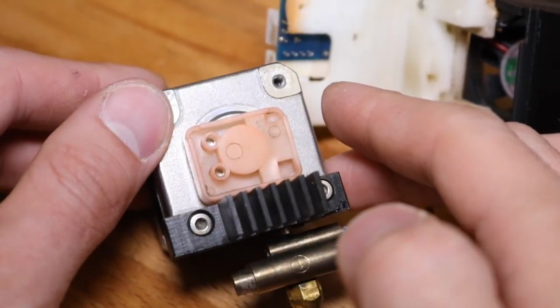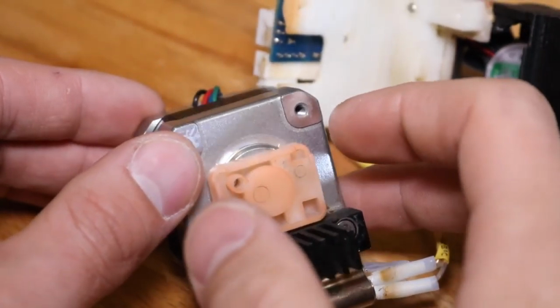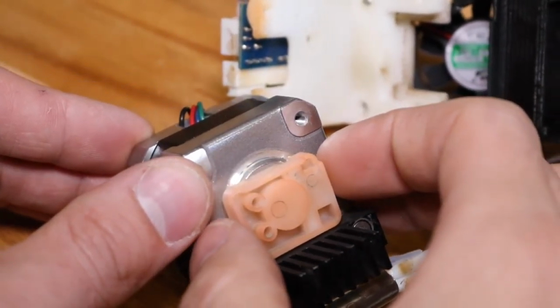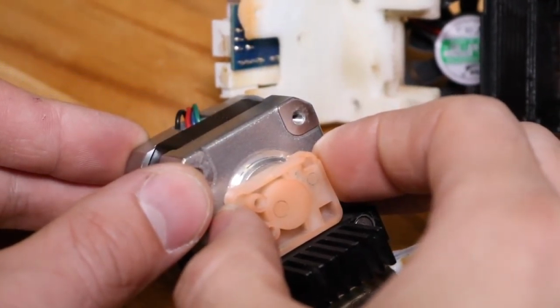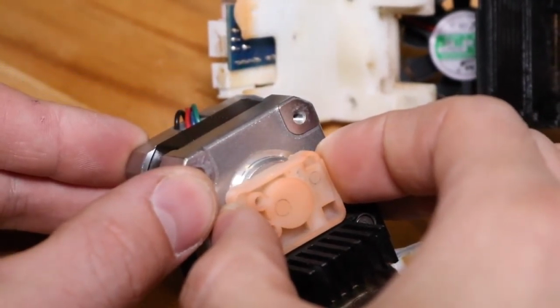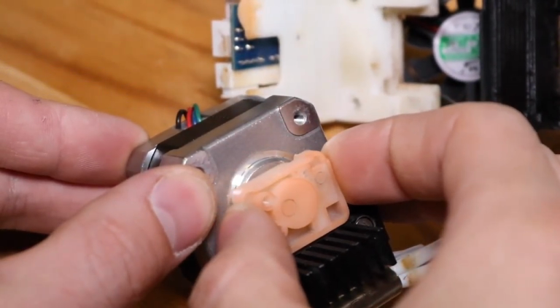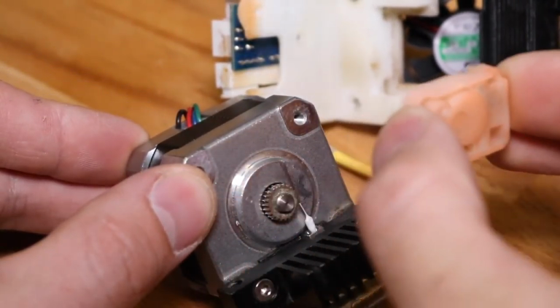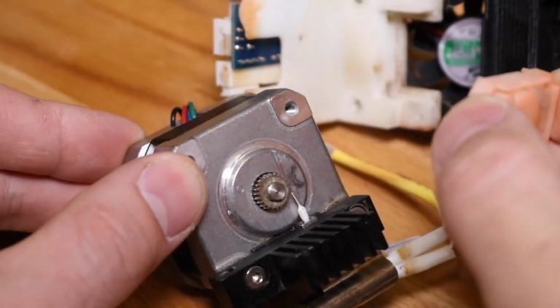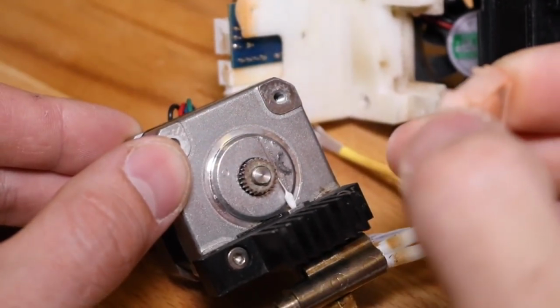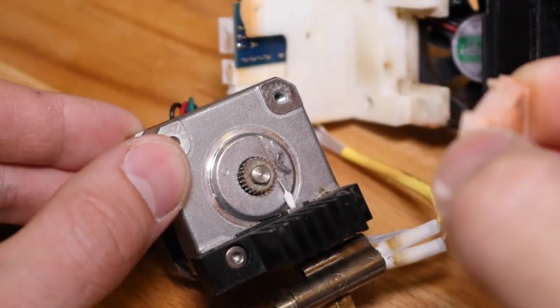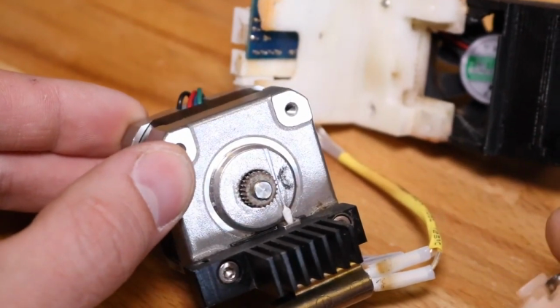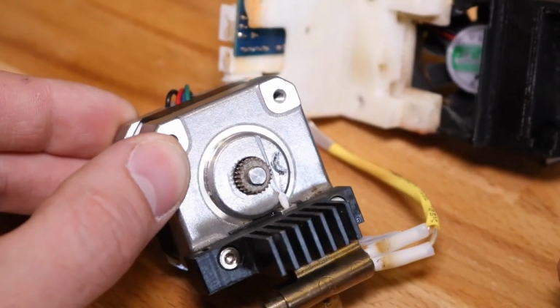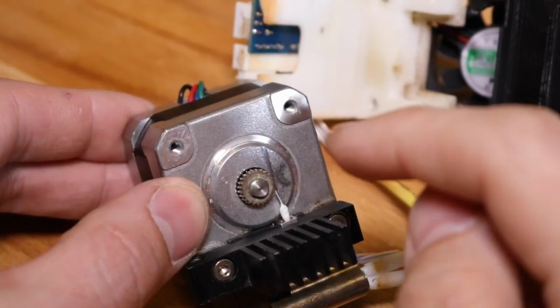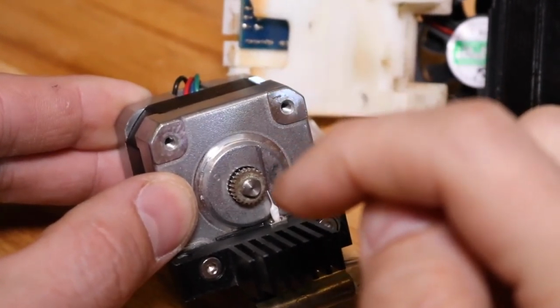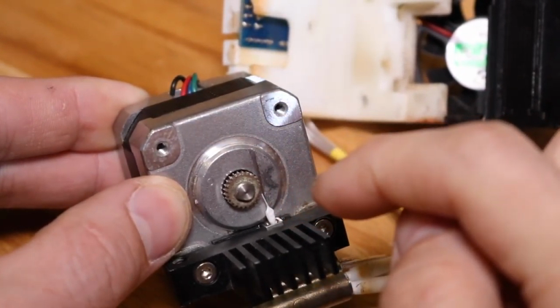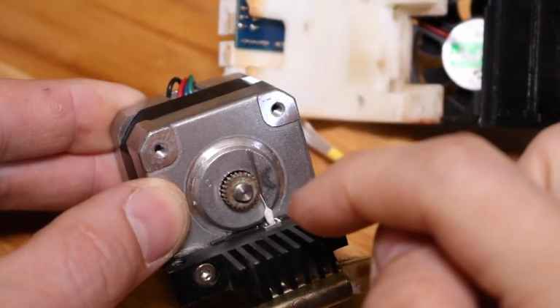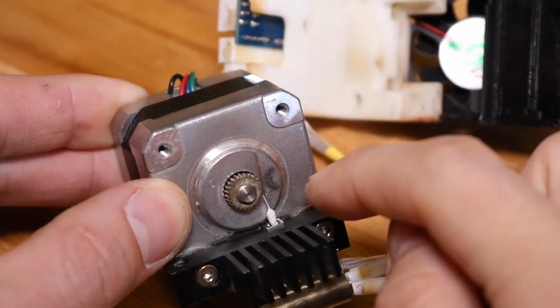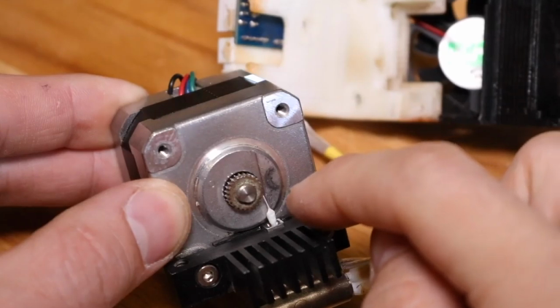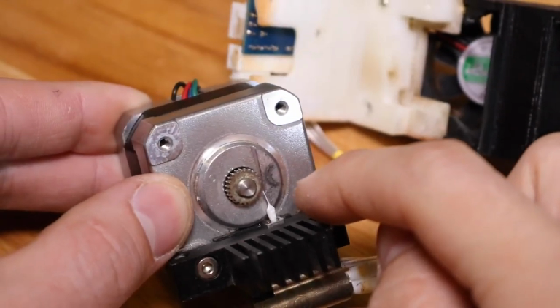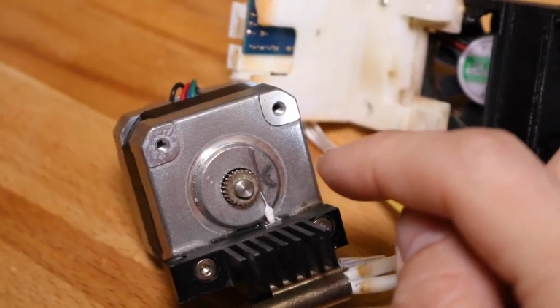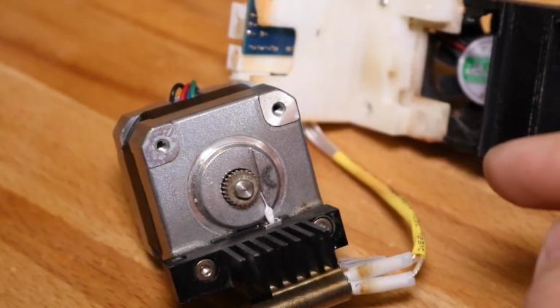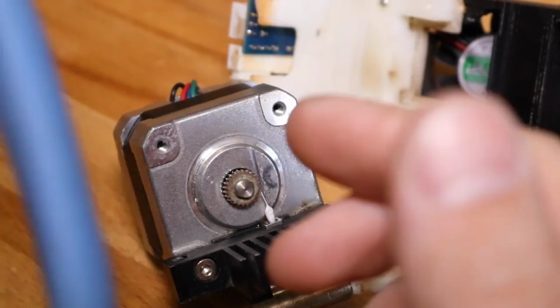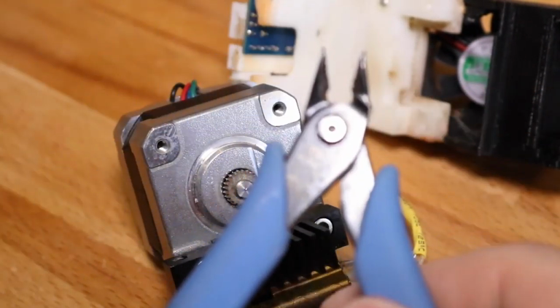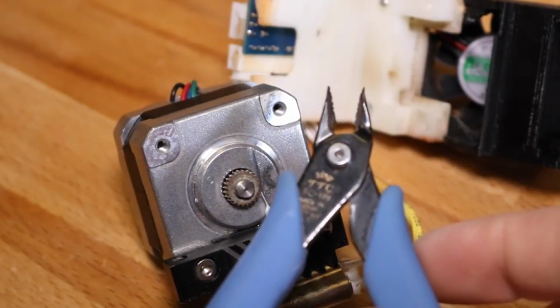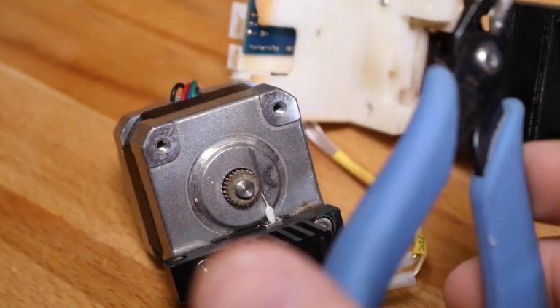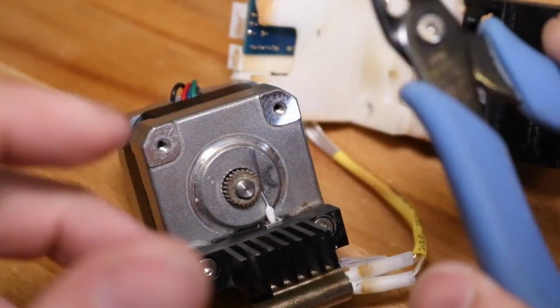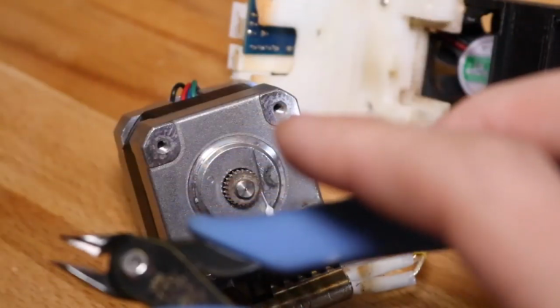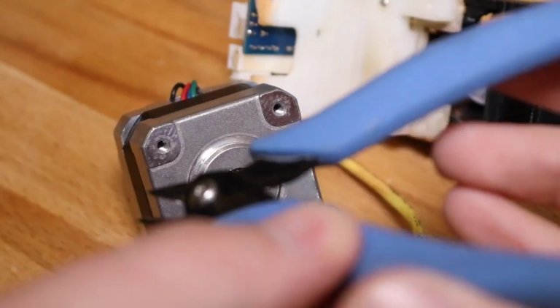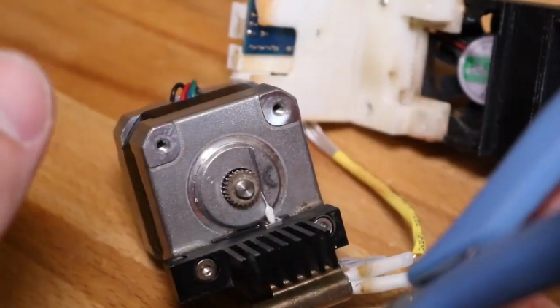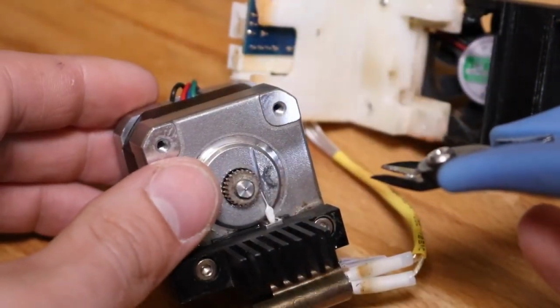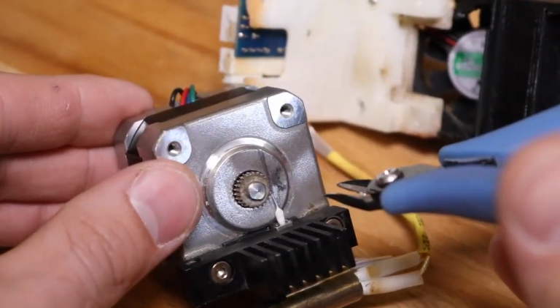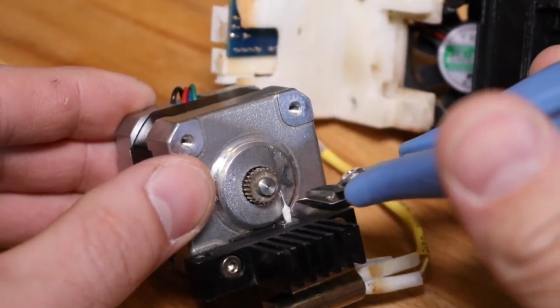Now we're going to remove the filament guide that's attached to the motor. Once removed, we're going to expose this small clog, and this is what's been jamming the extruder. Using a pair of wire clippers or pliers, grab this piece of plastic and pull it straight out.